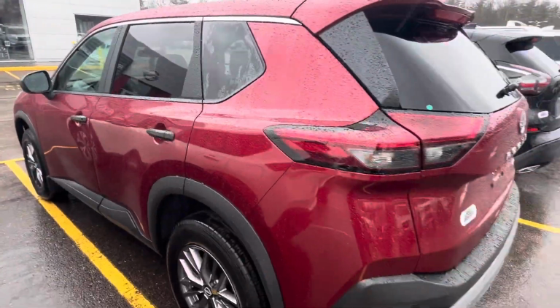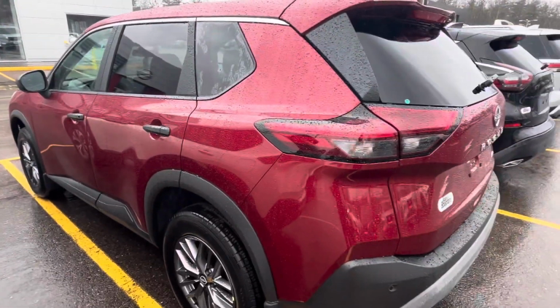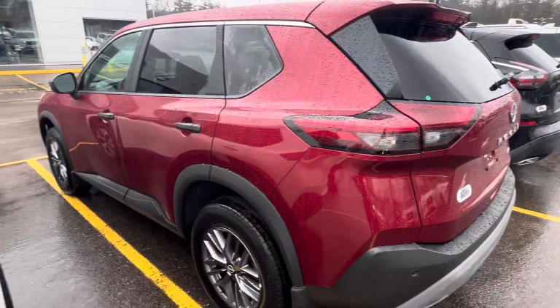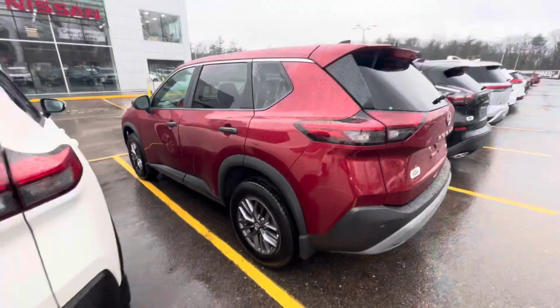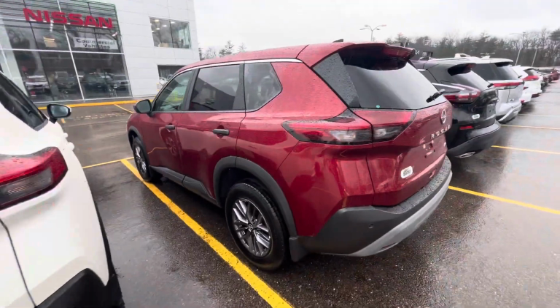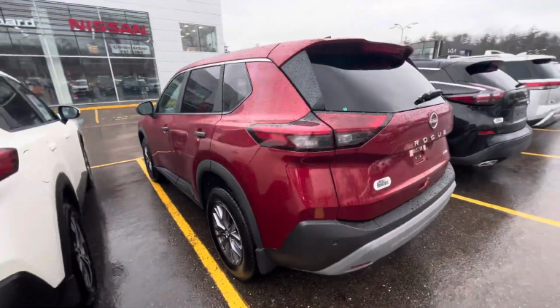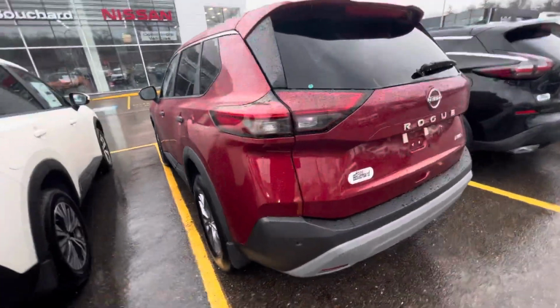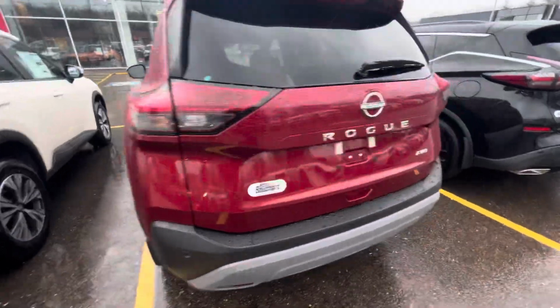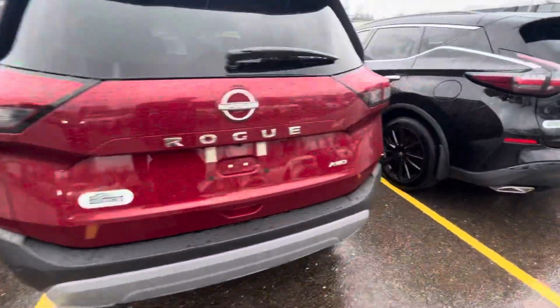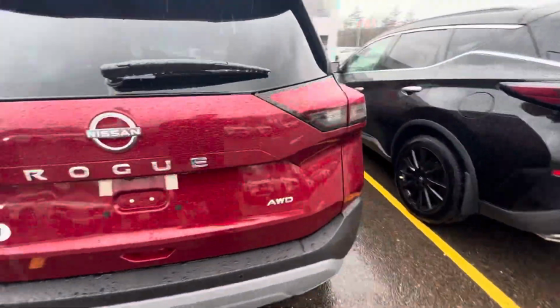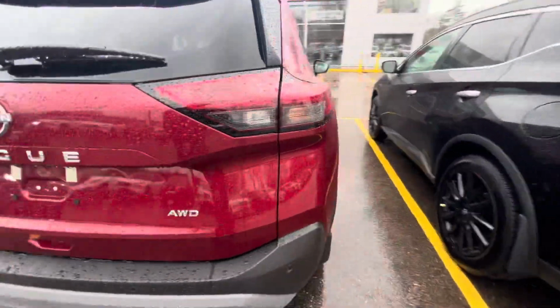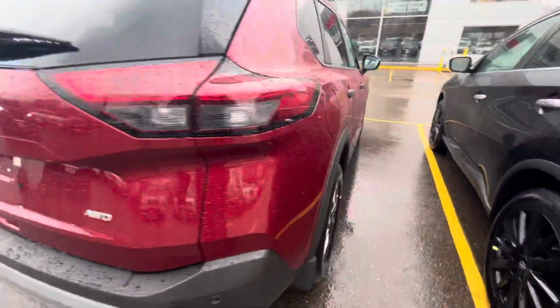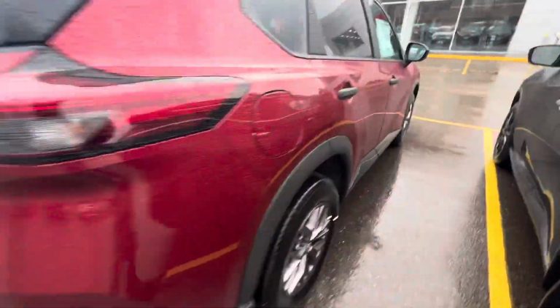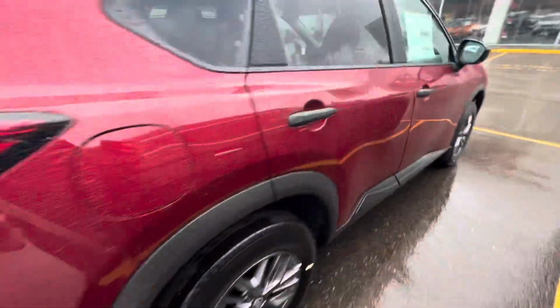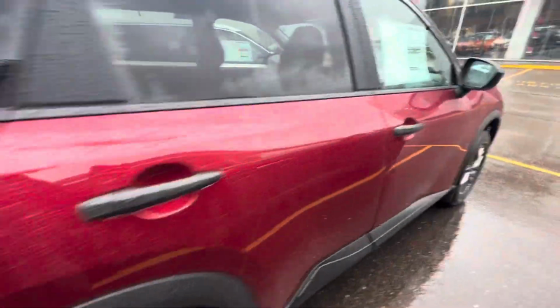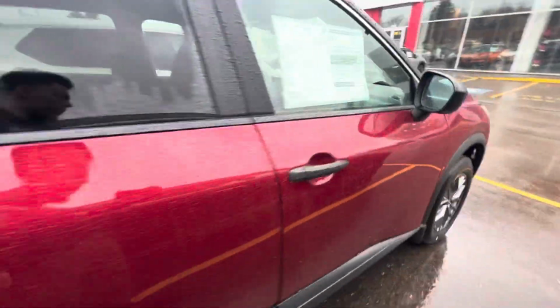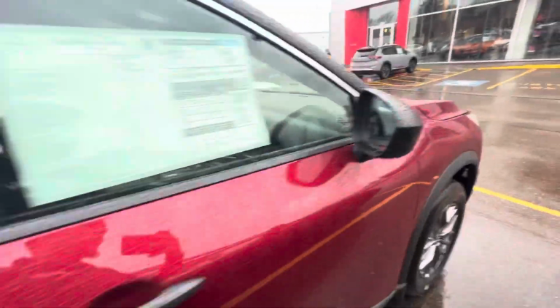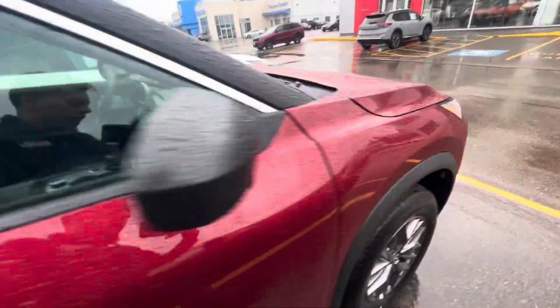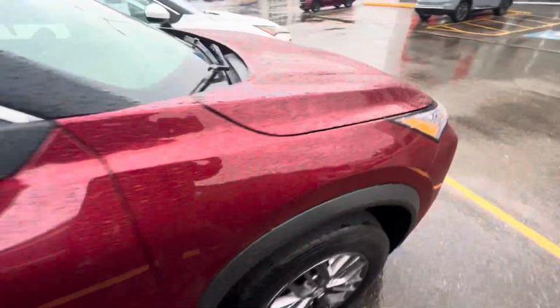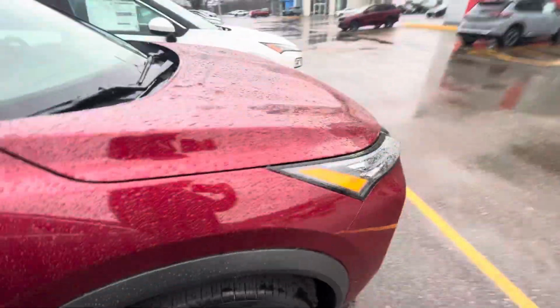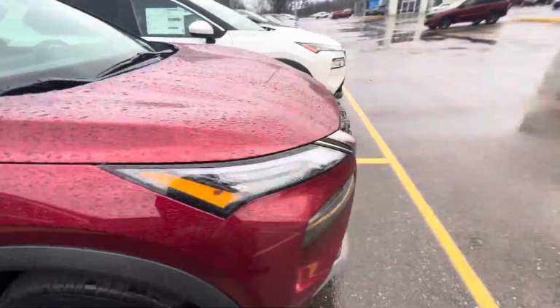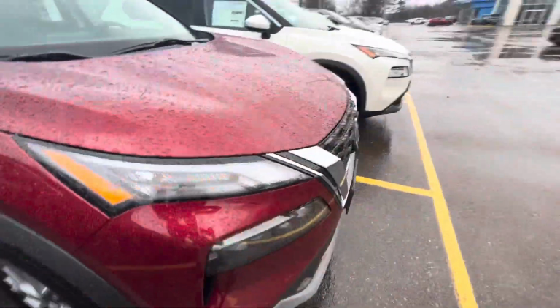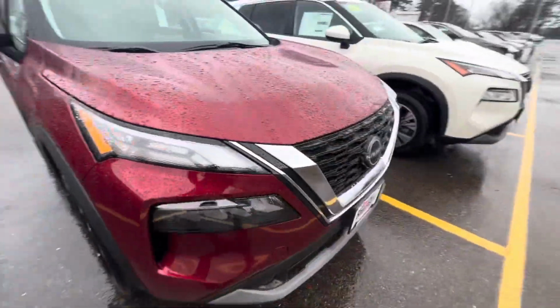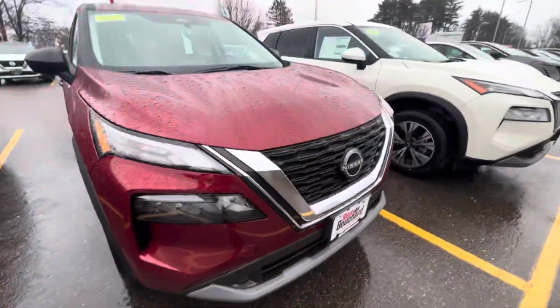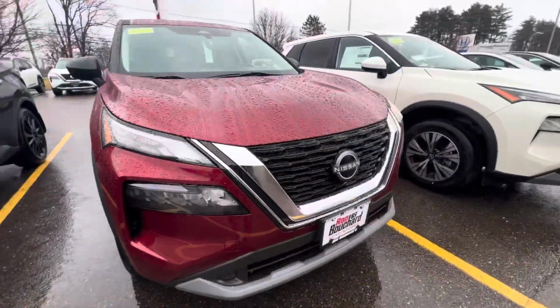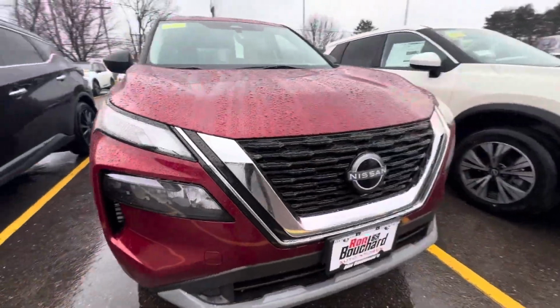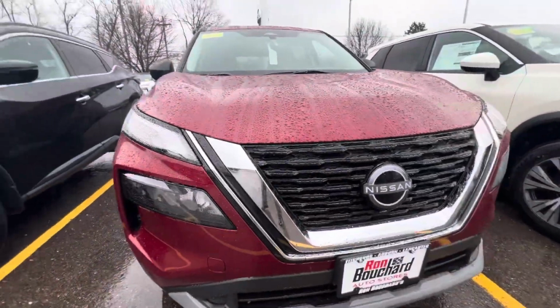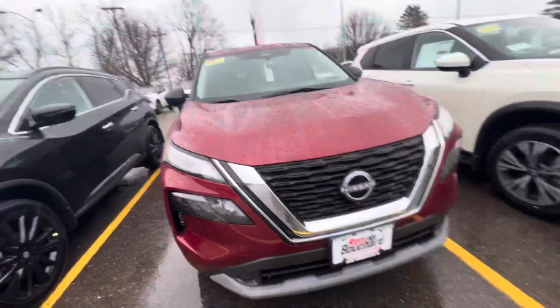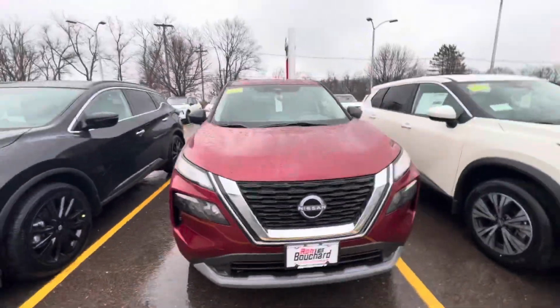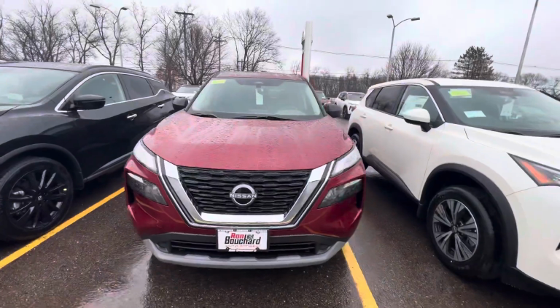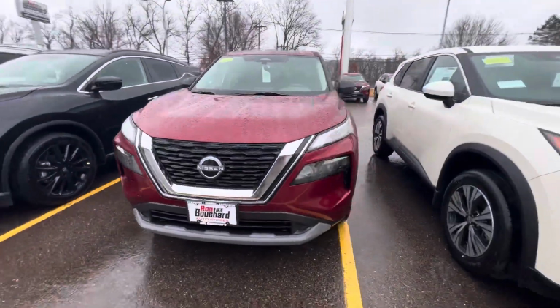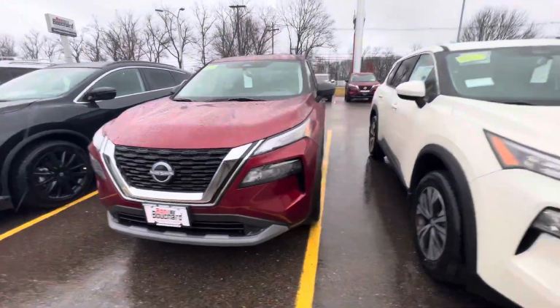This one here is a beautiful red exterior — this is an S model, so this is the base model. Doing a walk around so you can see the side of the vehicle, and there's the front rails on these — they're beautiful.